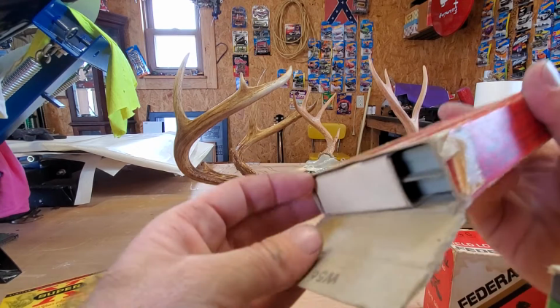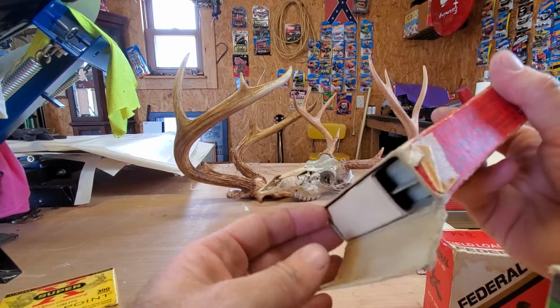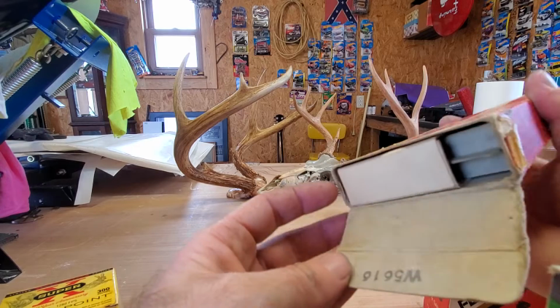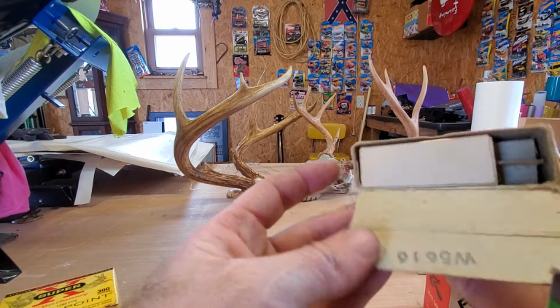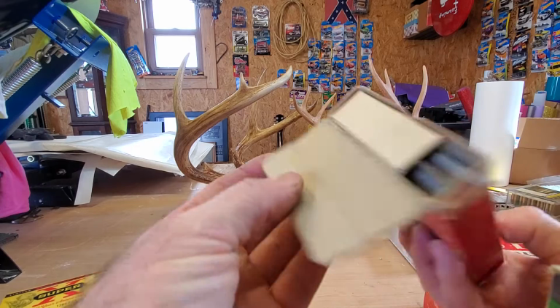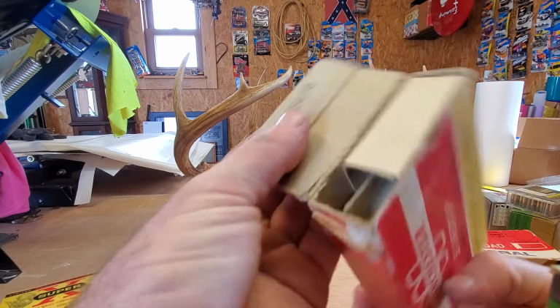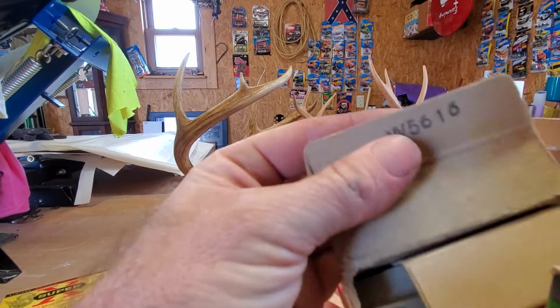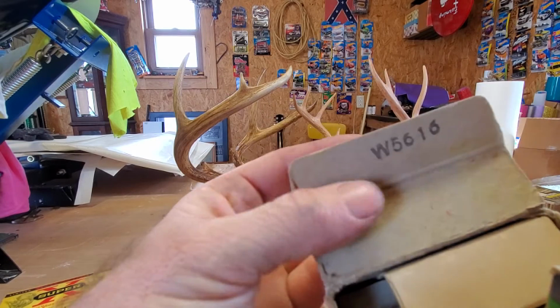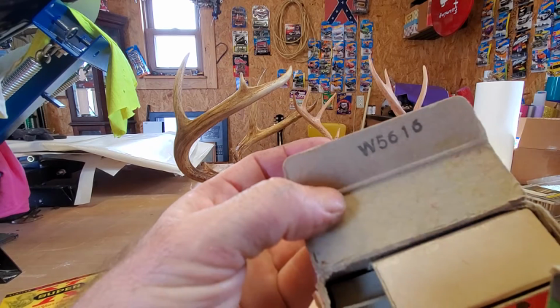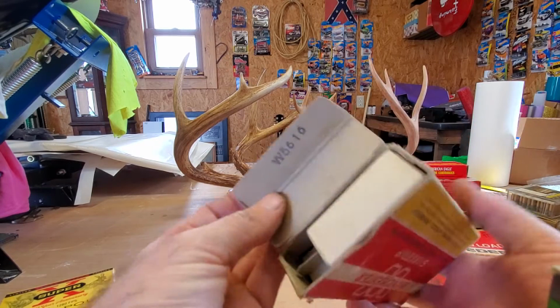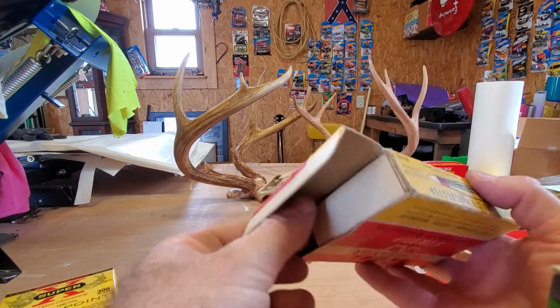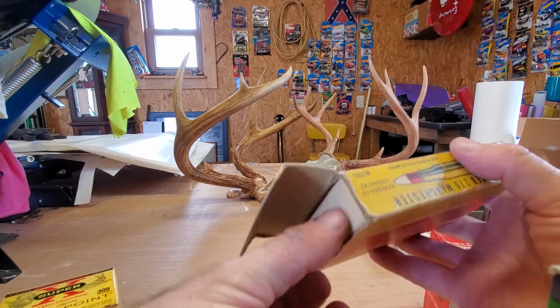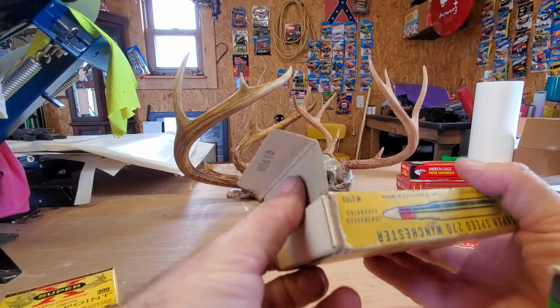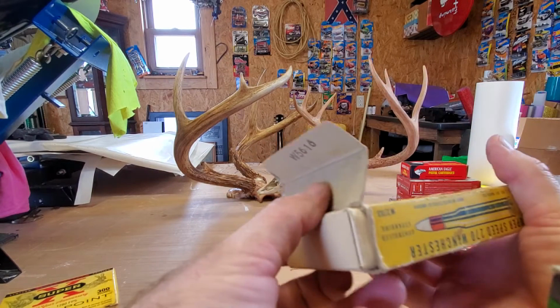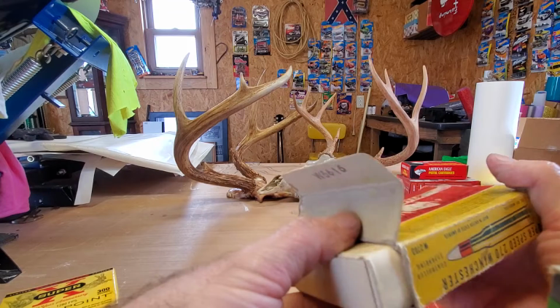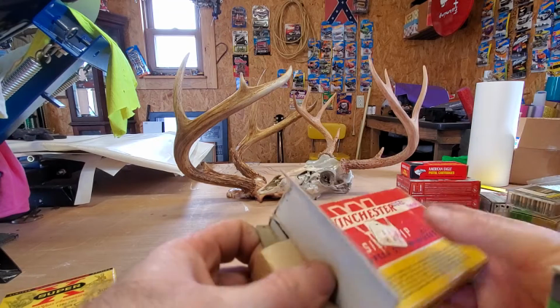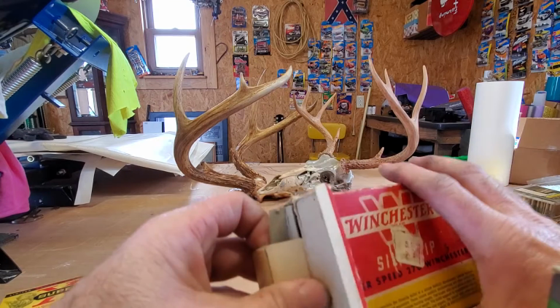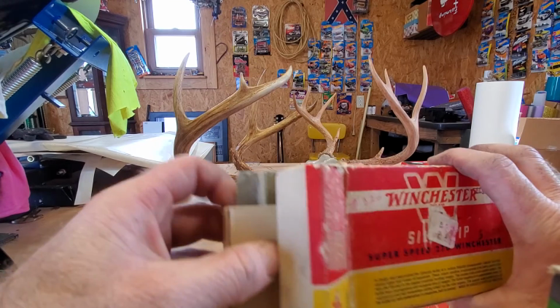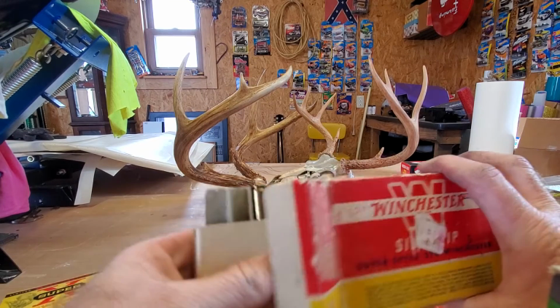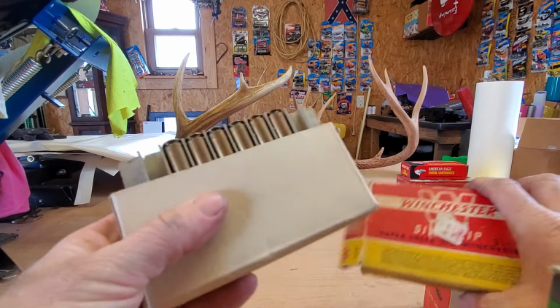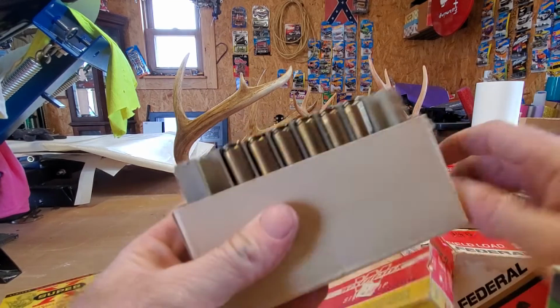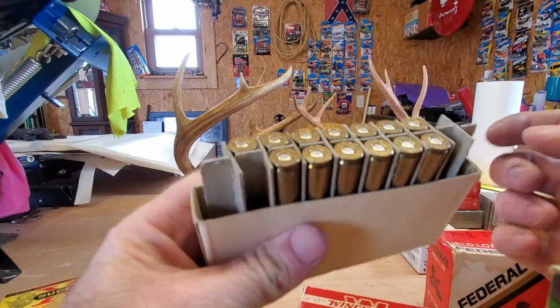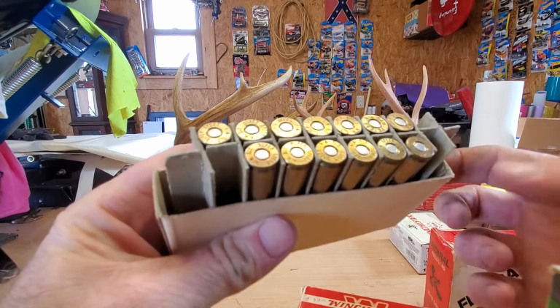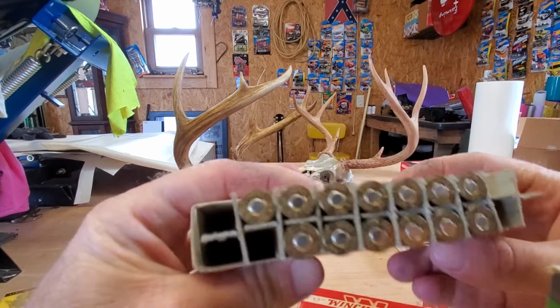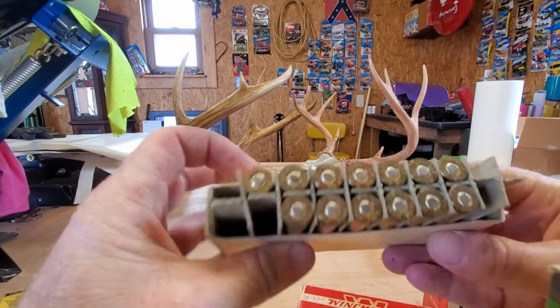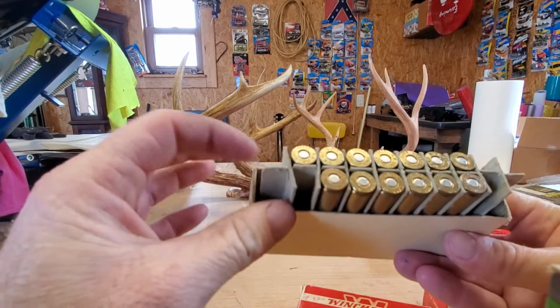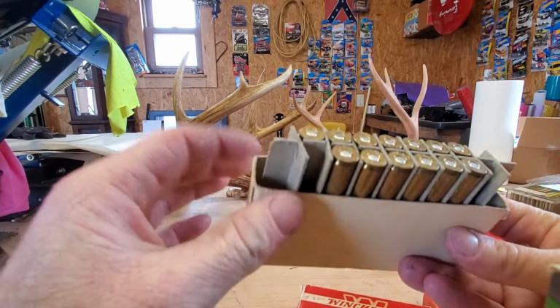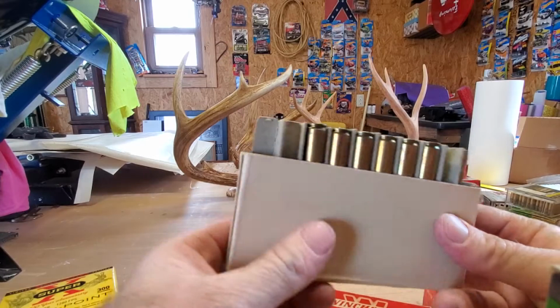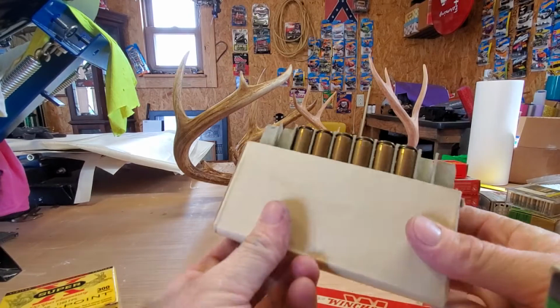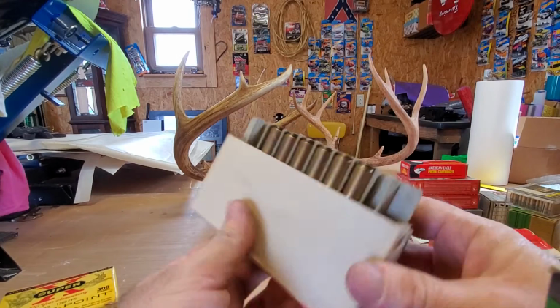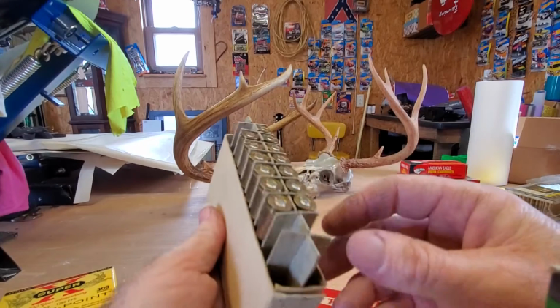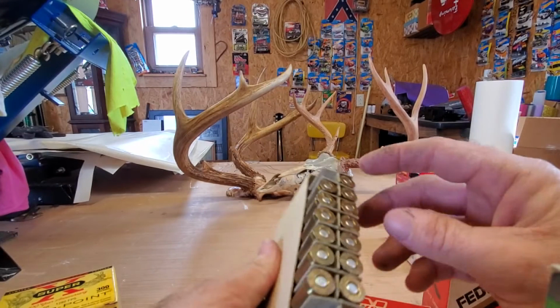Let's see — open it up. Got a little number right there. Check this out — cardboard, not styrofoam. That's pretty cool.